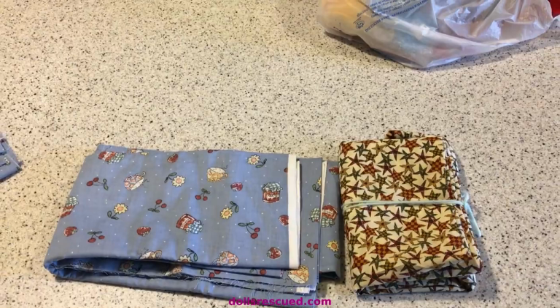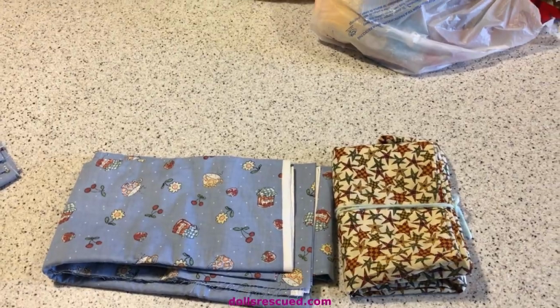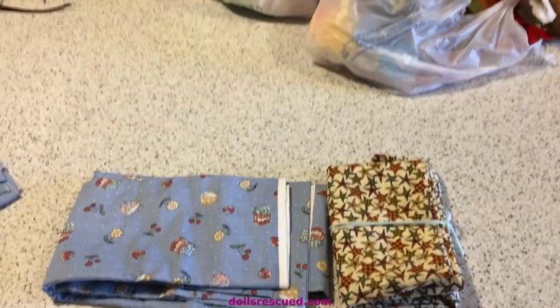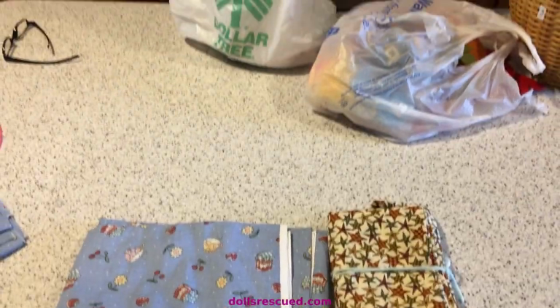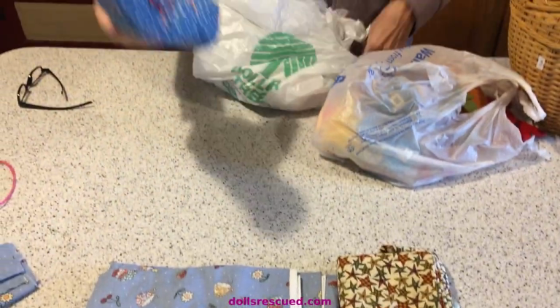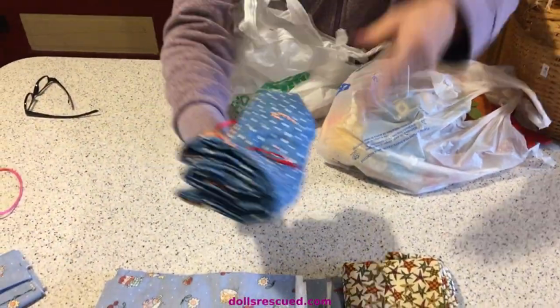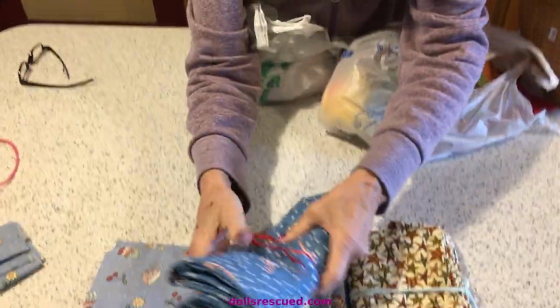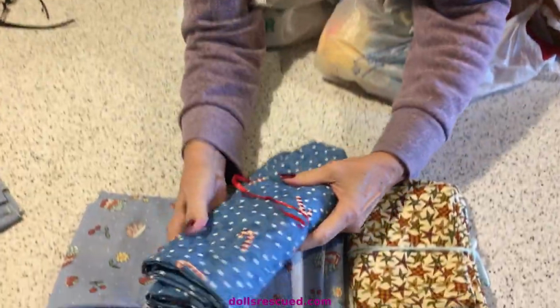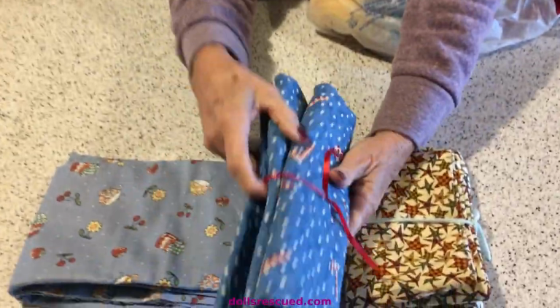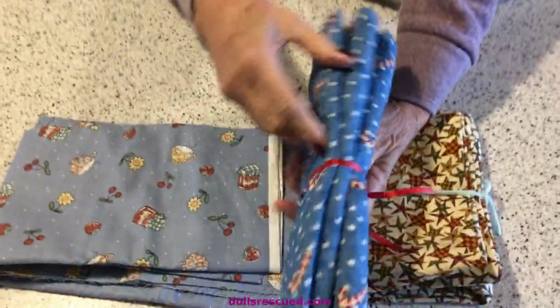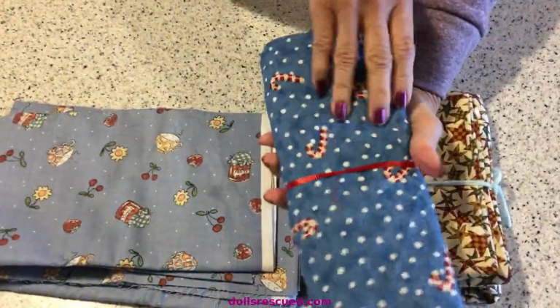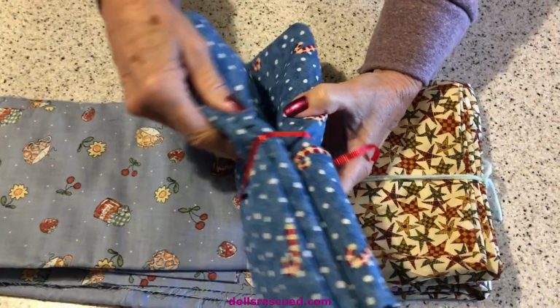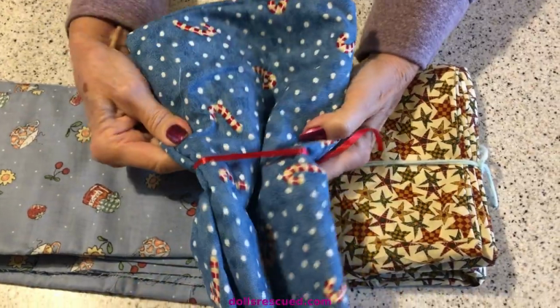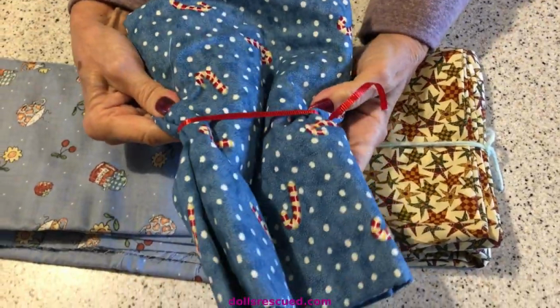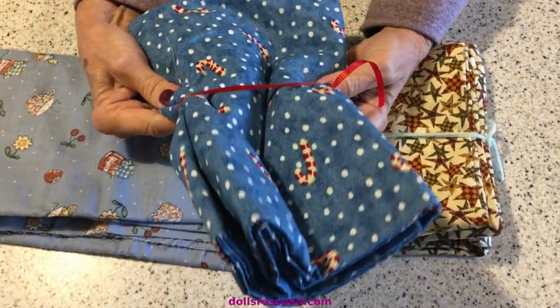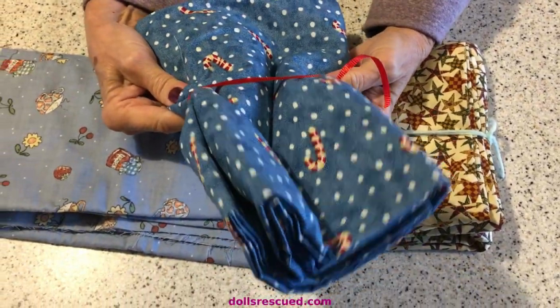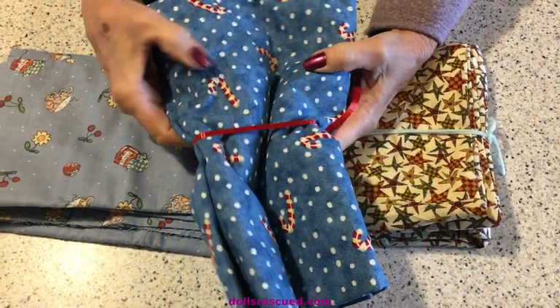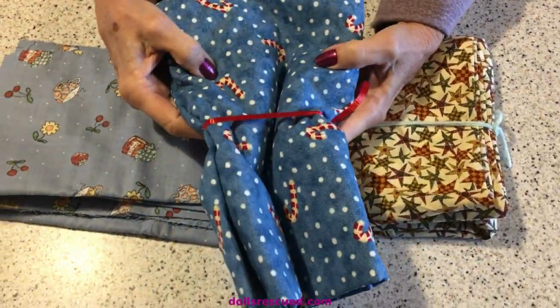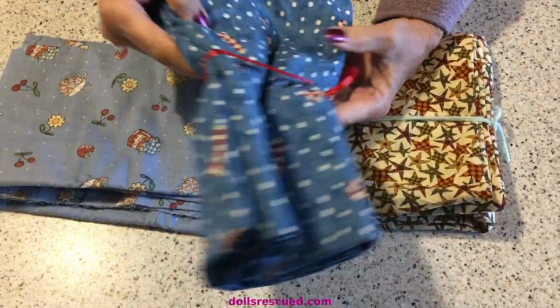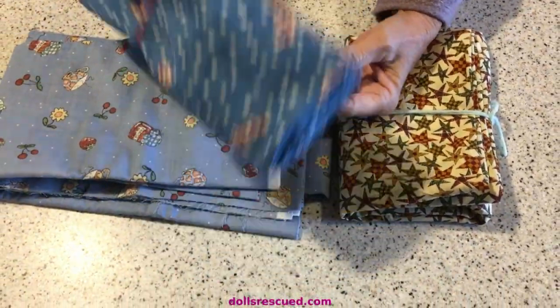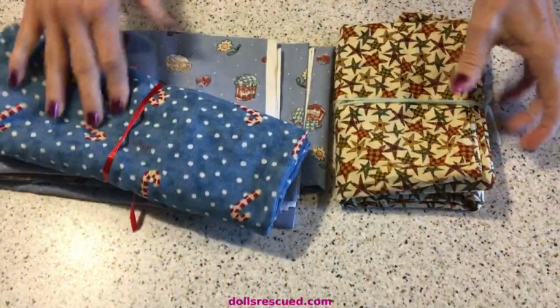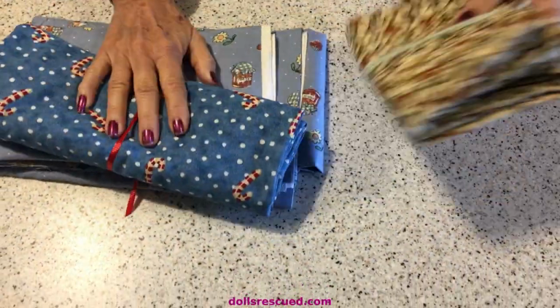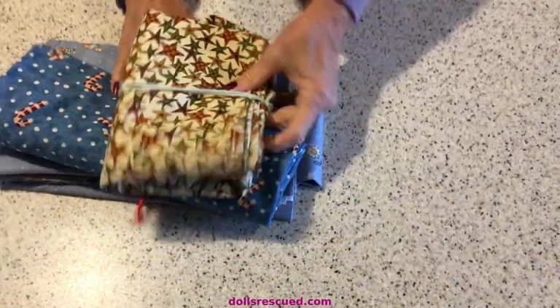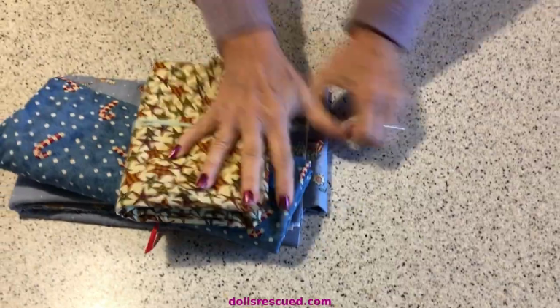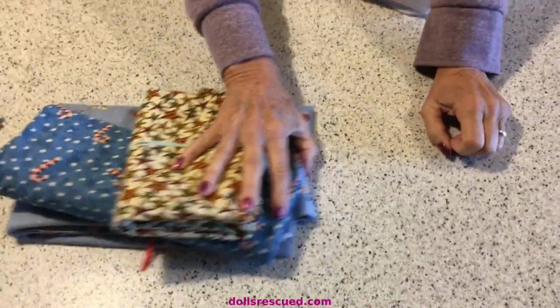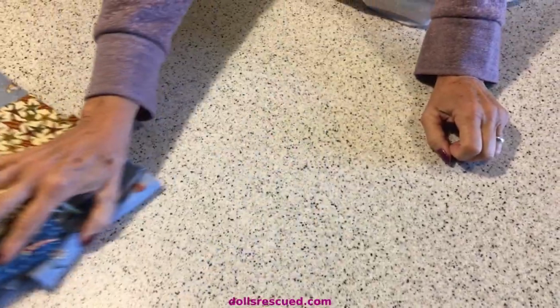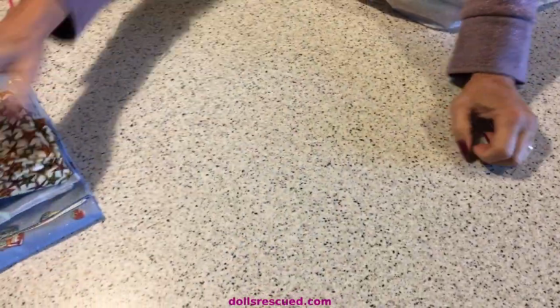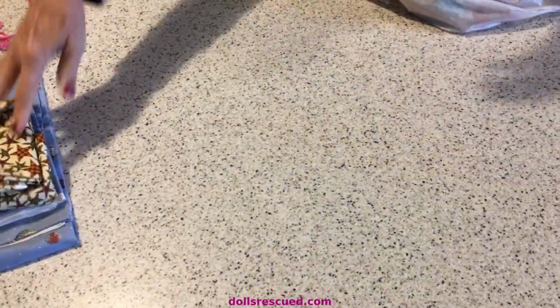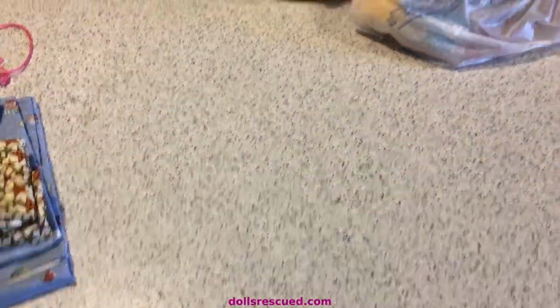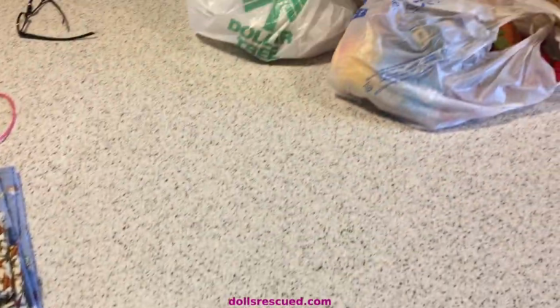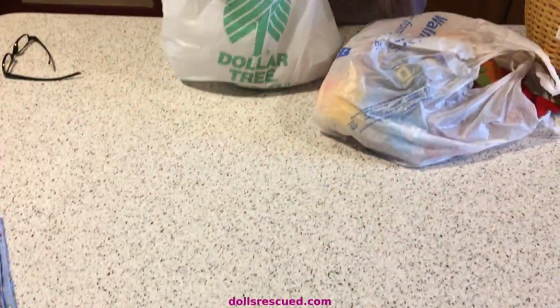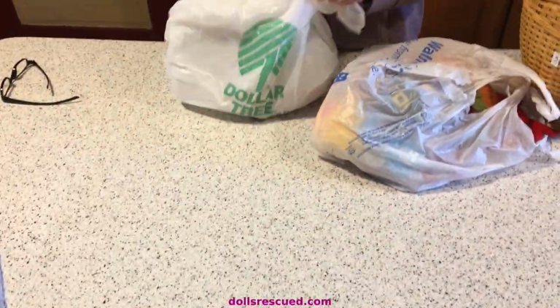And then she had this. How cute is that for Christmas? And this is a whole piece. Those little candy canes - that was a jackpot. I think I paid maybe a dollar each for those.